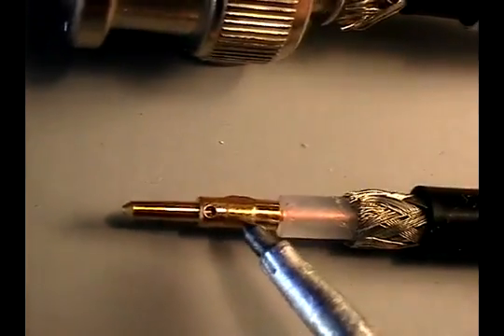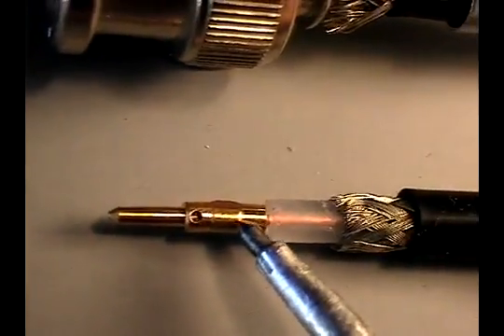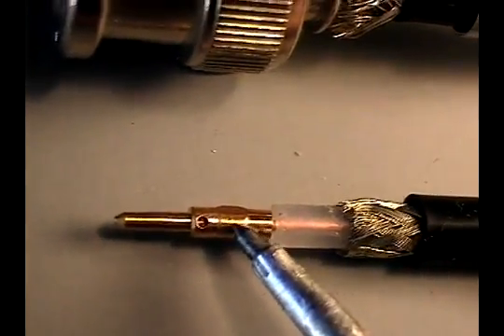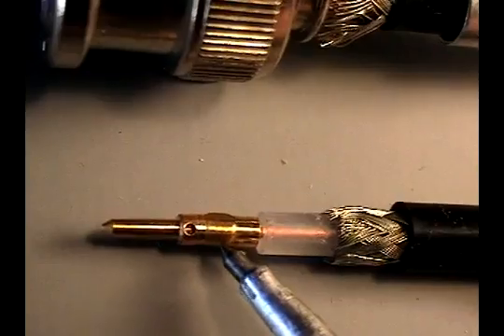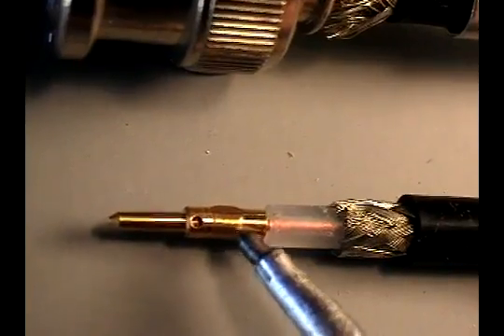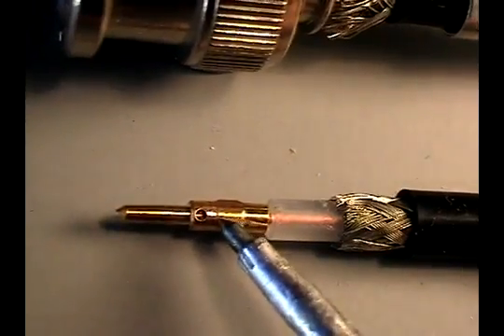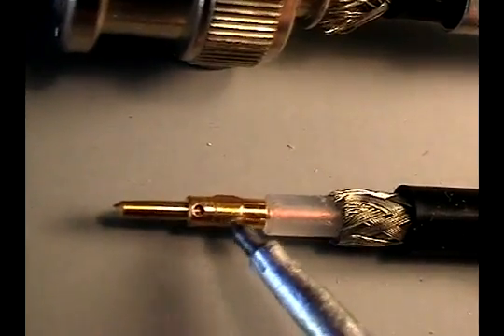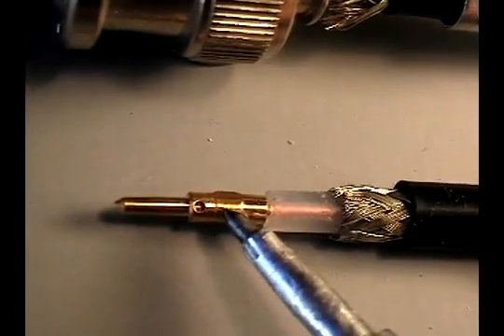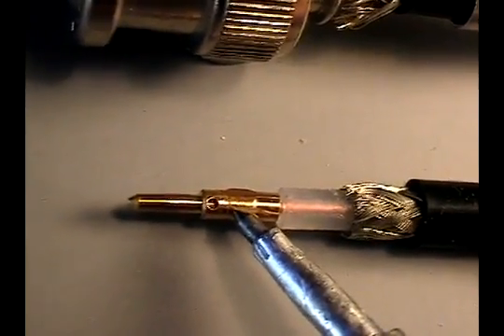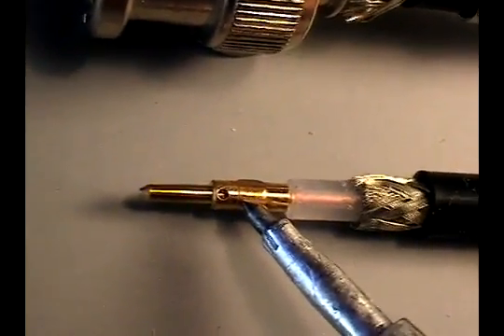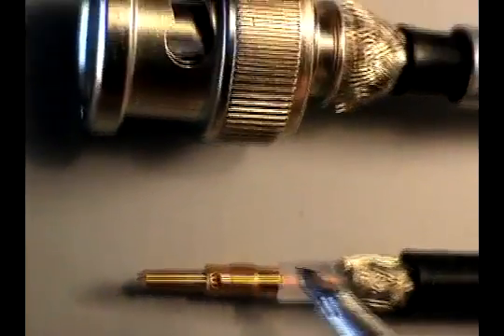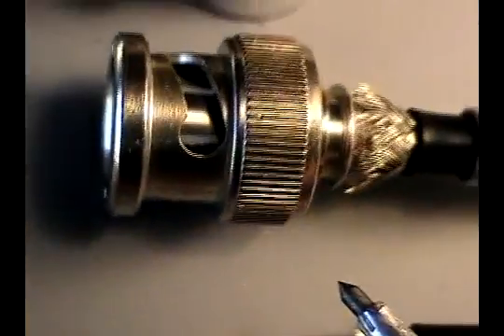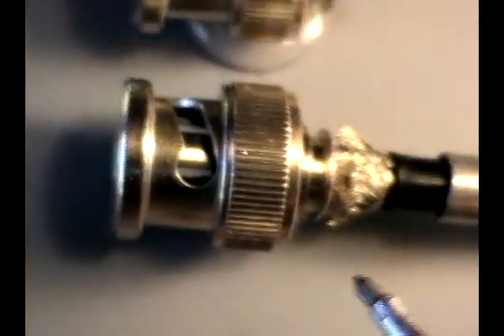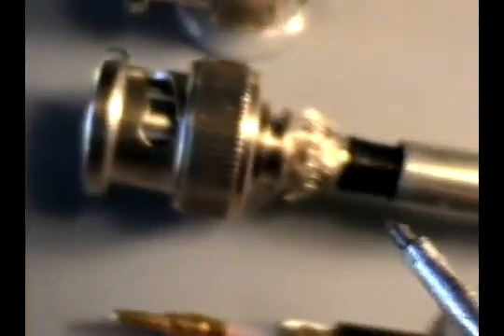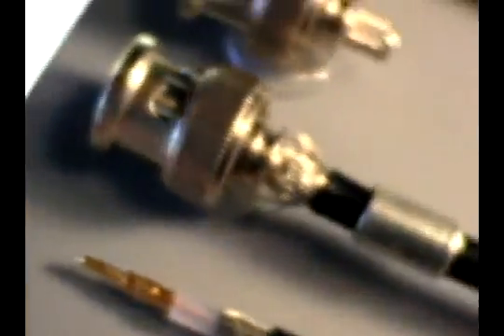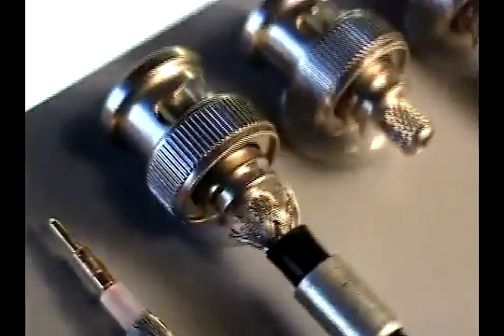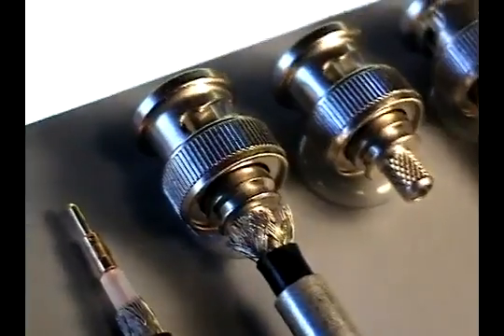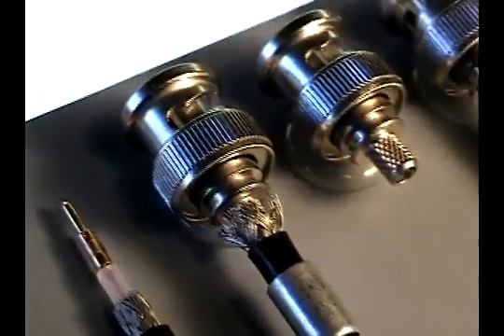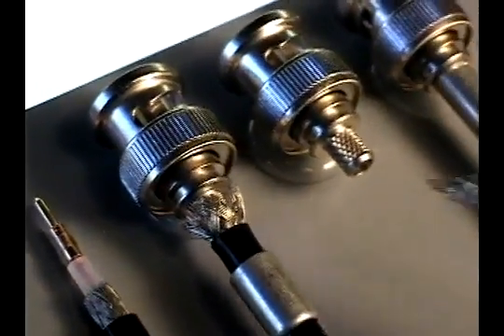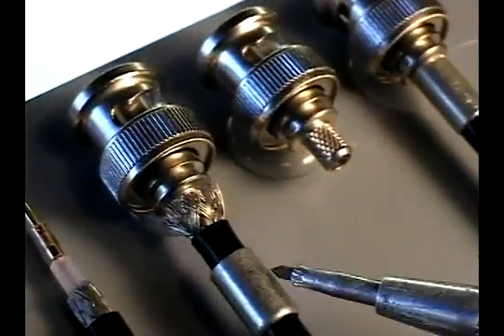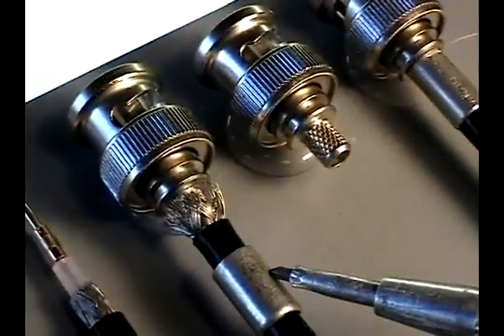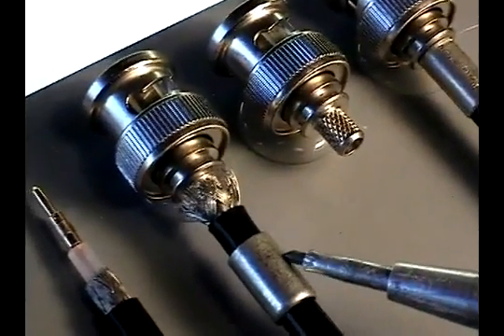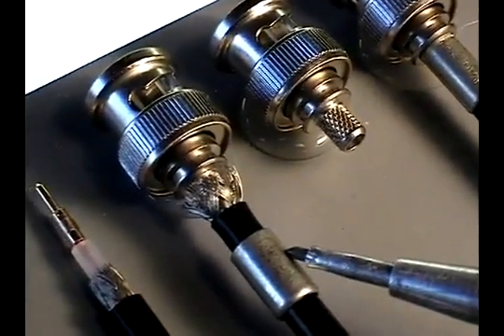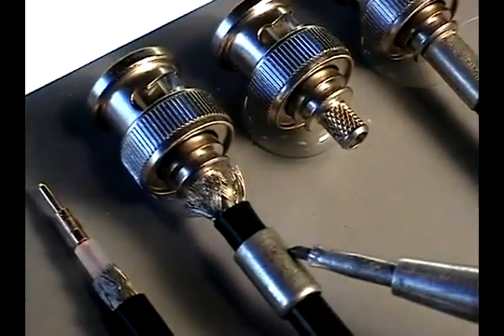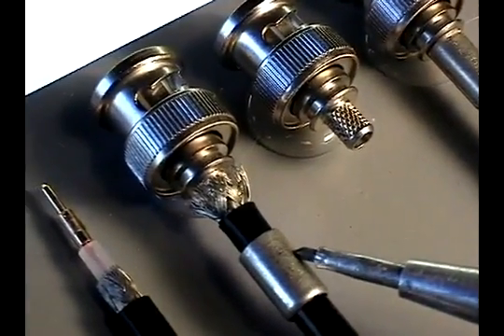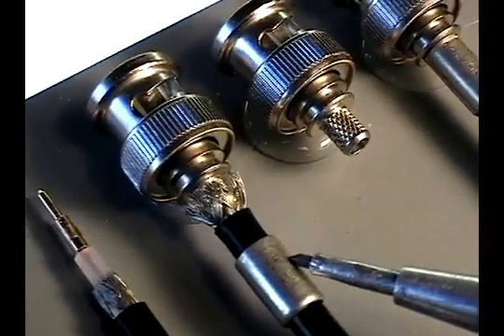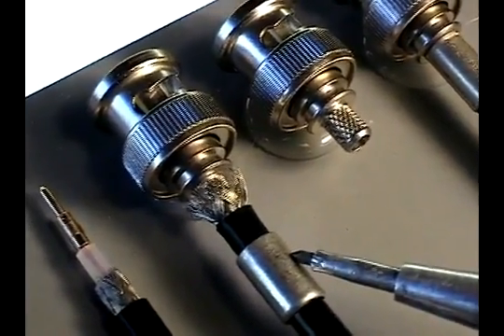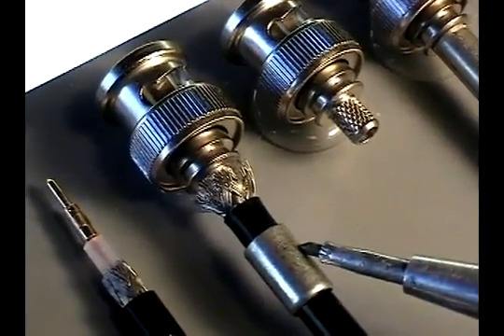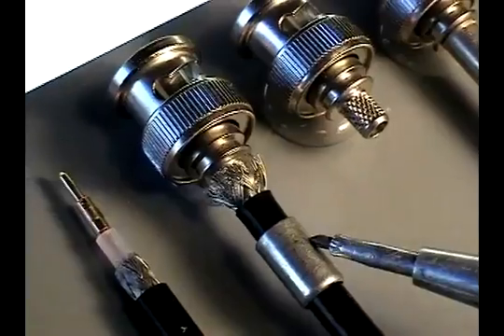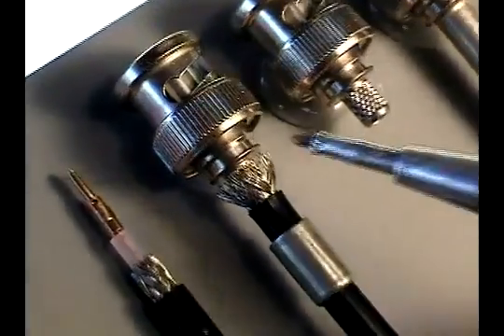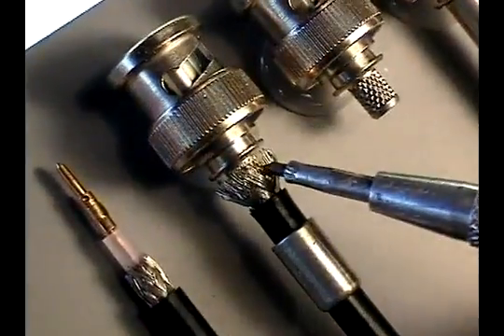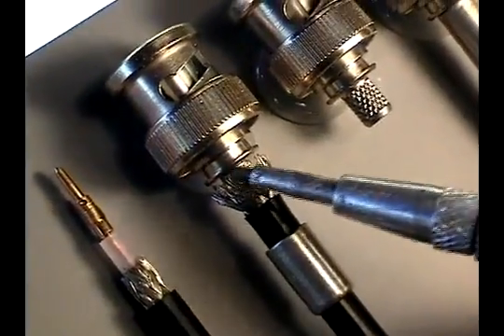The material built up at the center of the pin is now crimped and is flush with the rest of the pin. As you insert the cable into the connector body, the shielding will go around the outside.